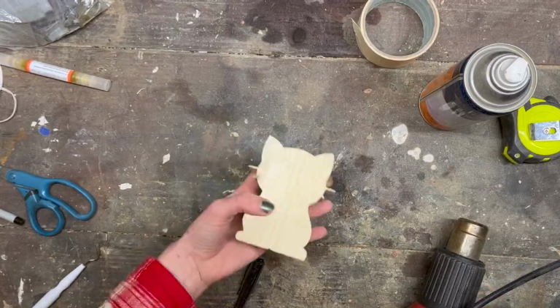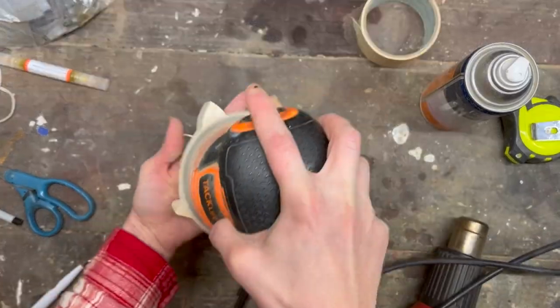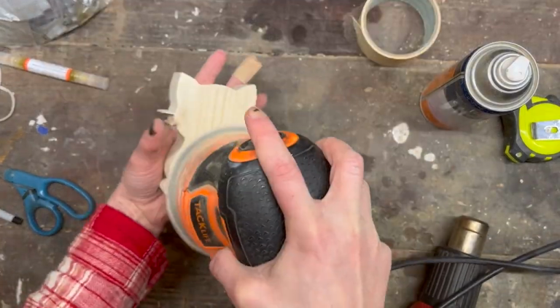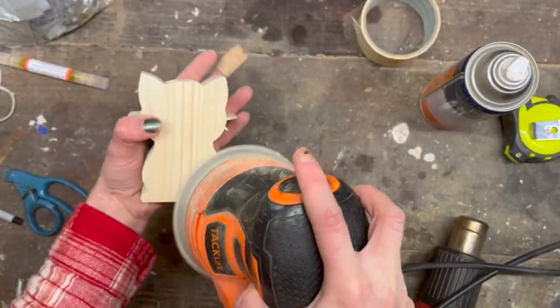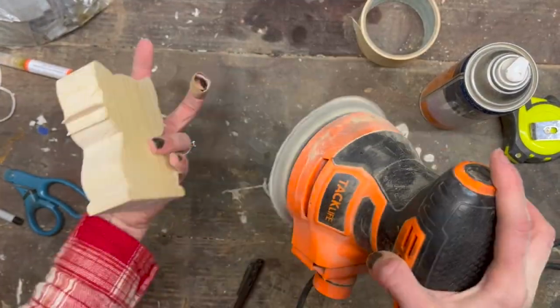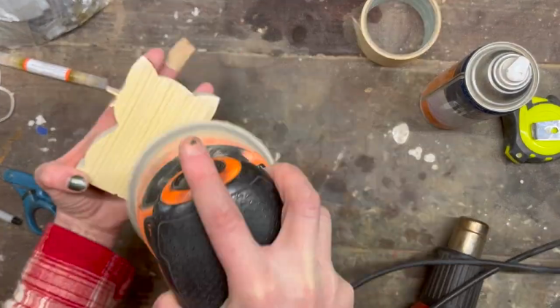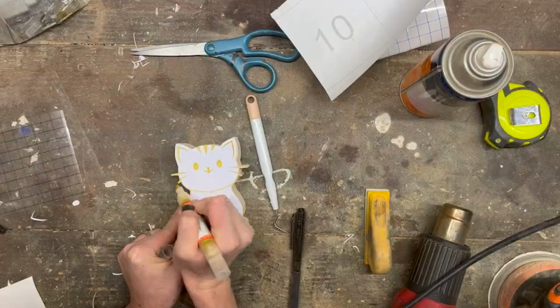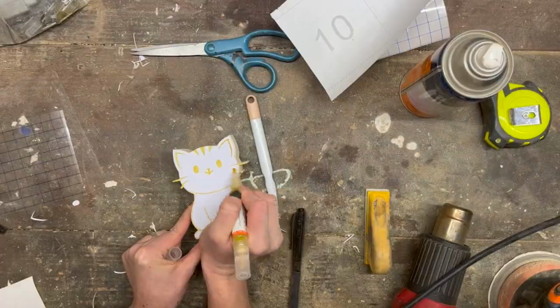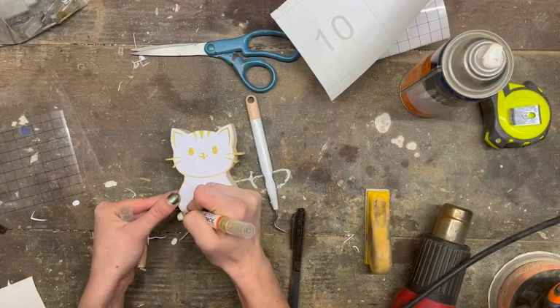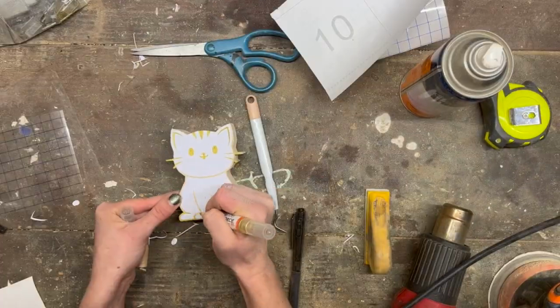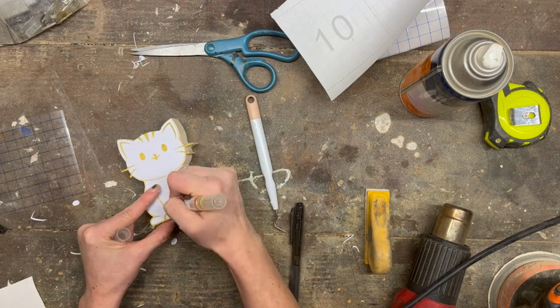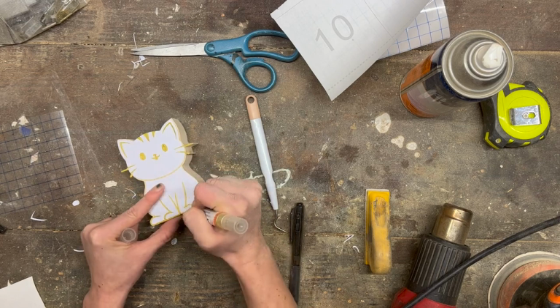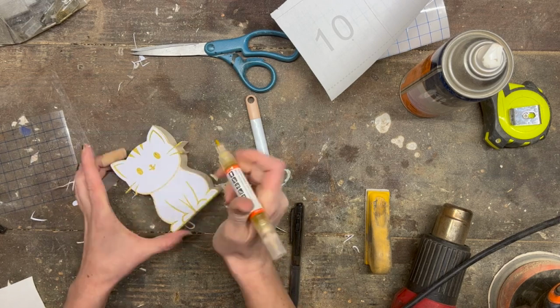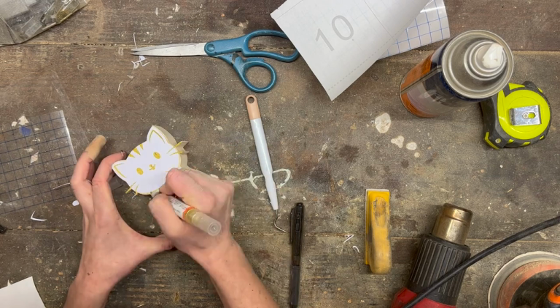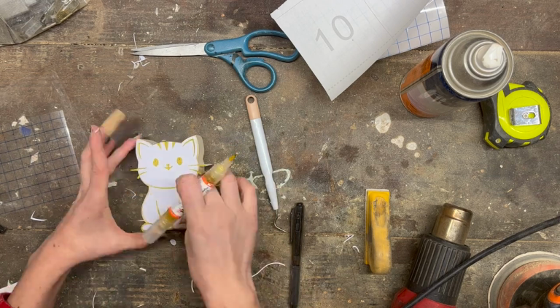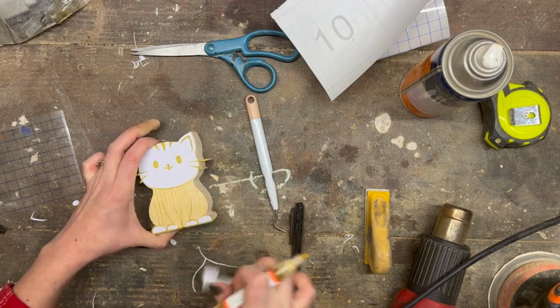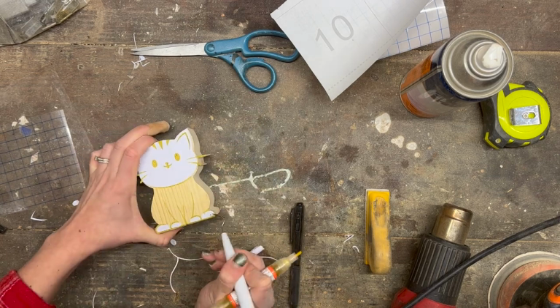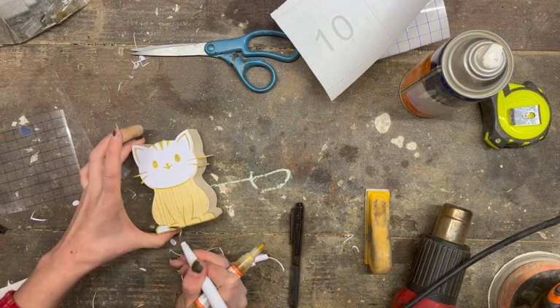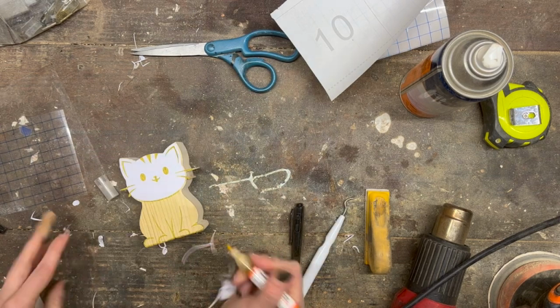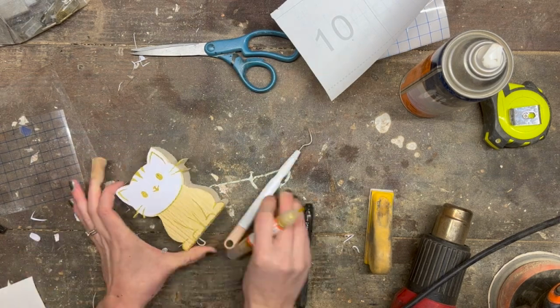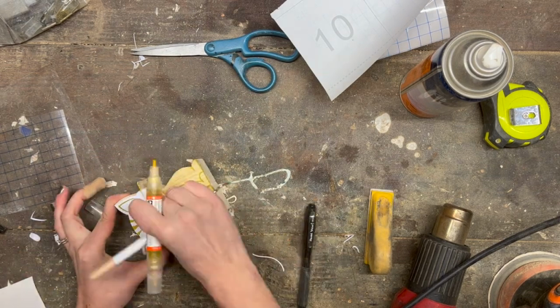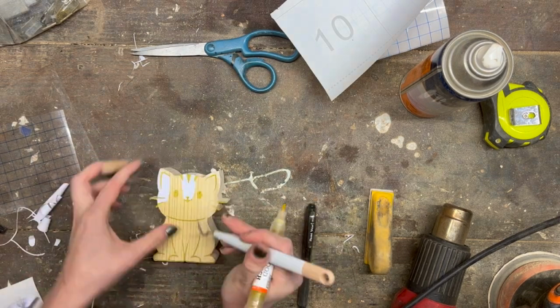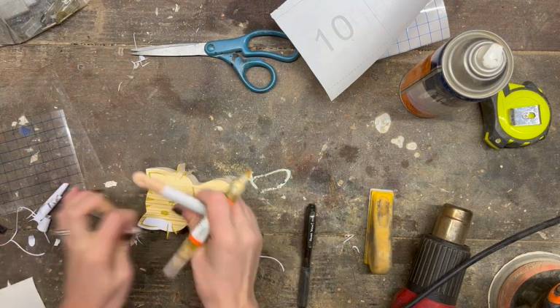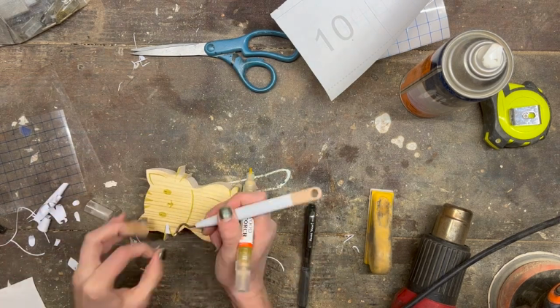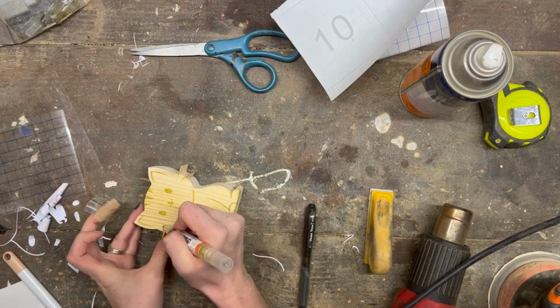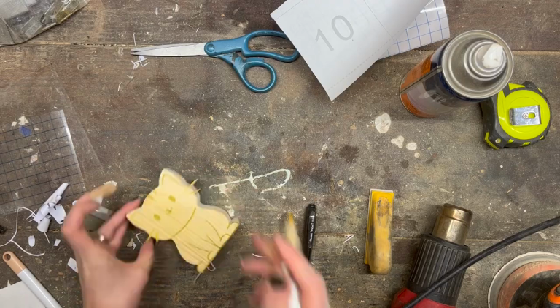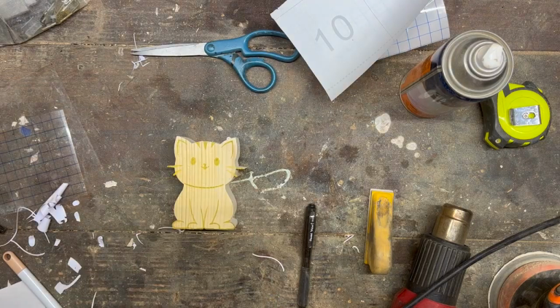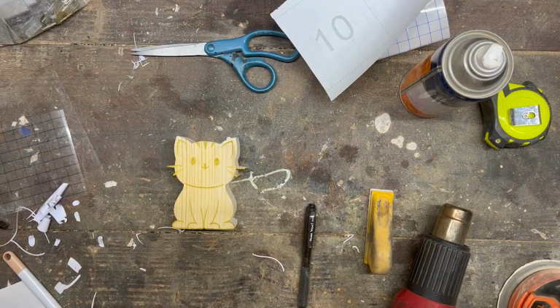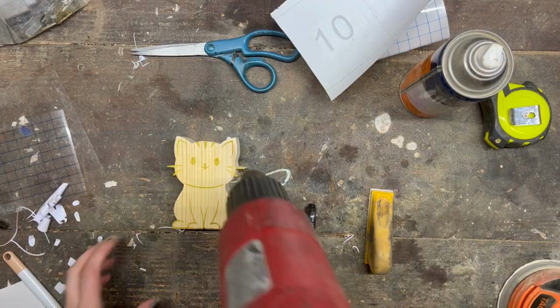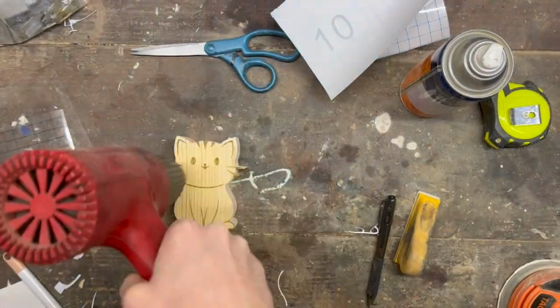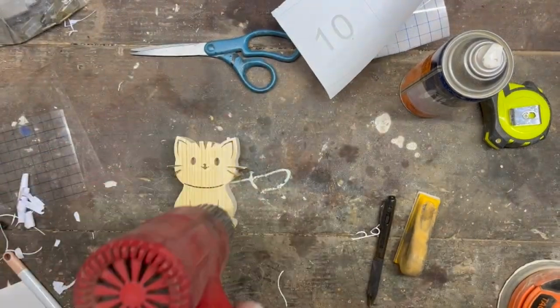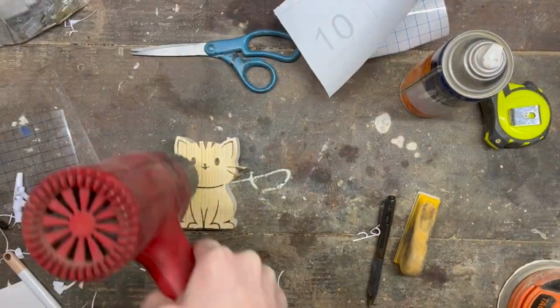After sanding it with my orbital, I applied my Cricut stencil and then I used my wood scorch pen to fill in the lines that I wanted to be darkened. I then hit it with a heat gun and those lines were burned on to make my cat face.